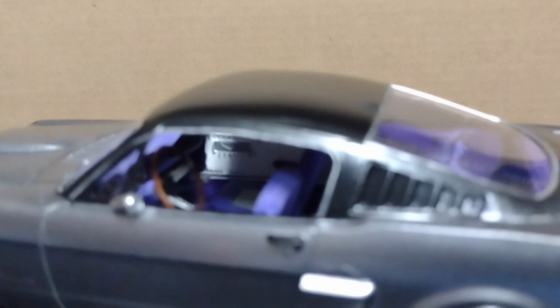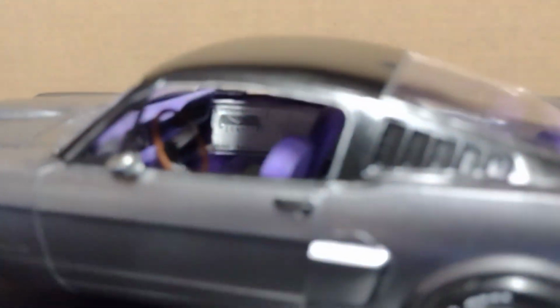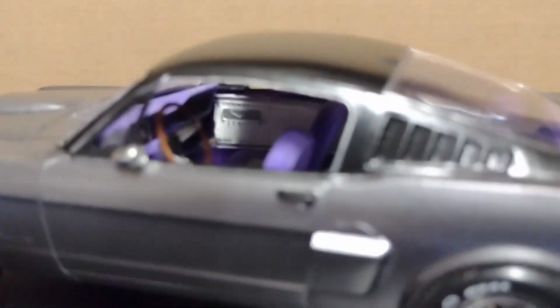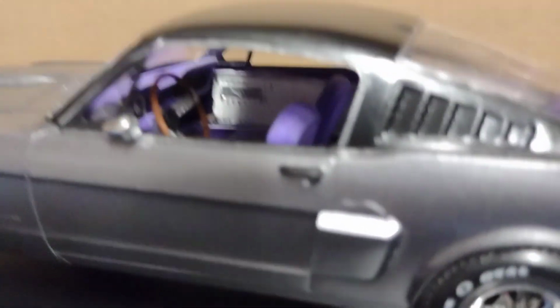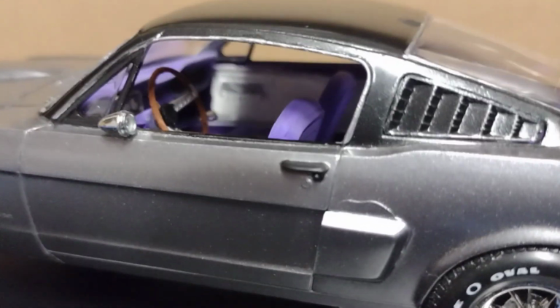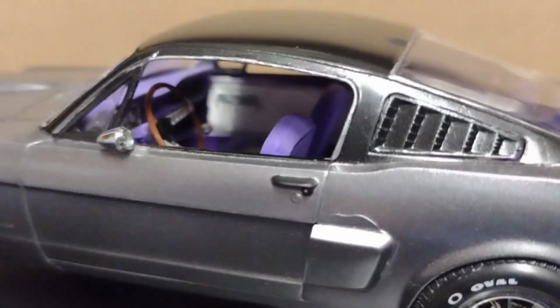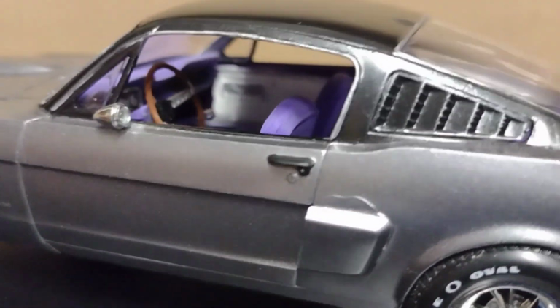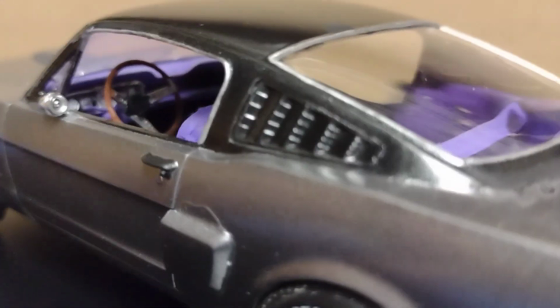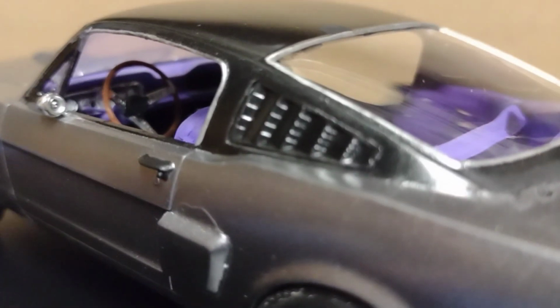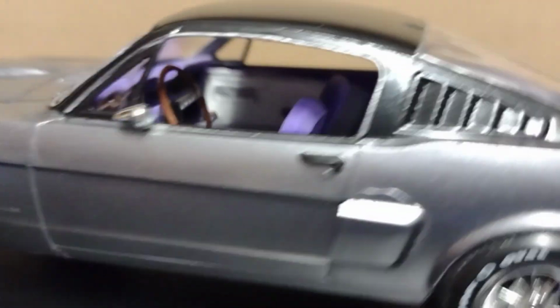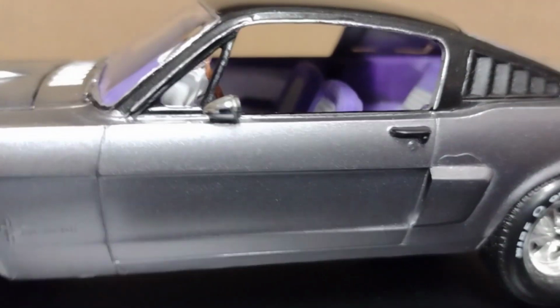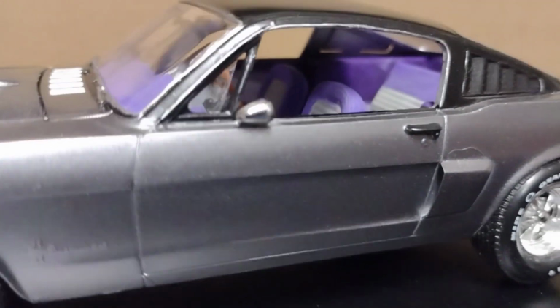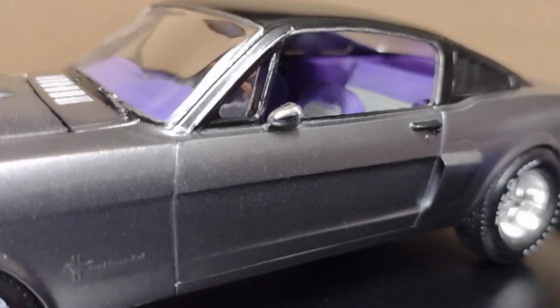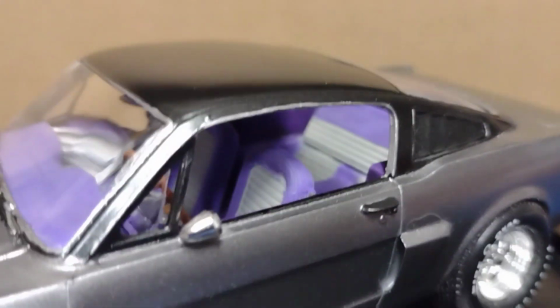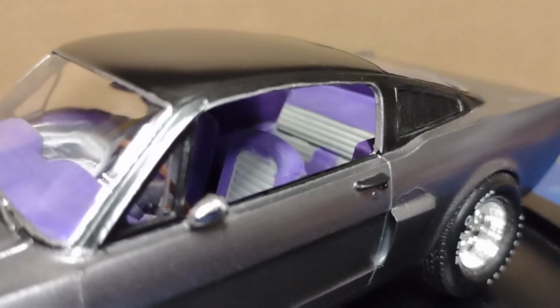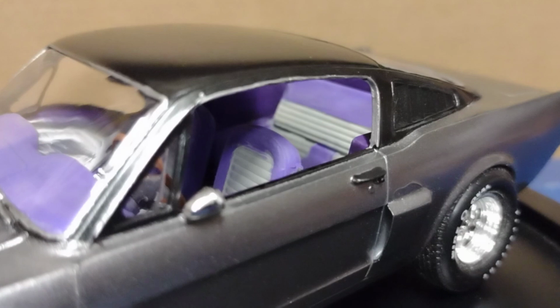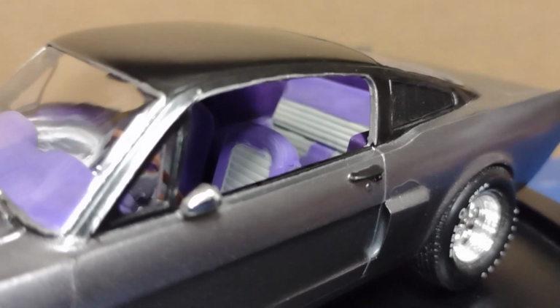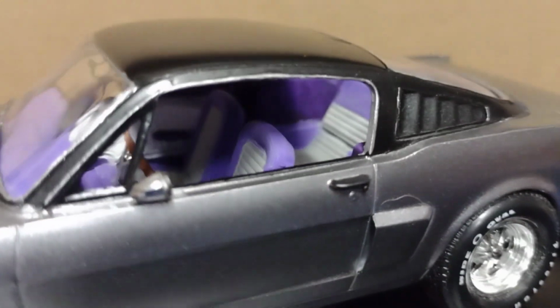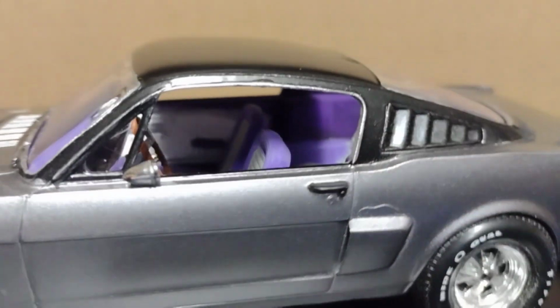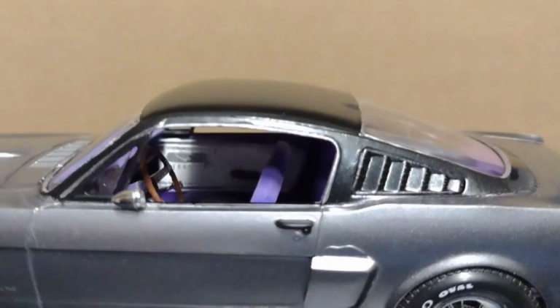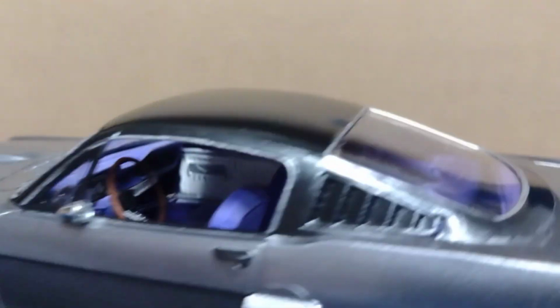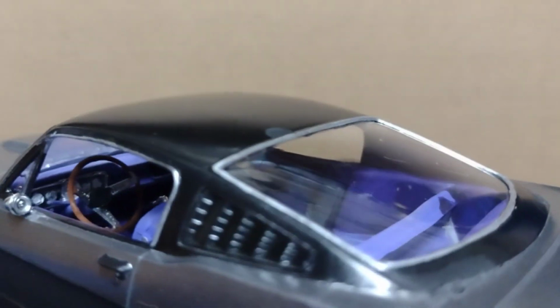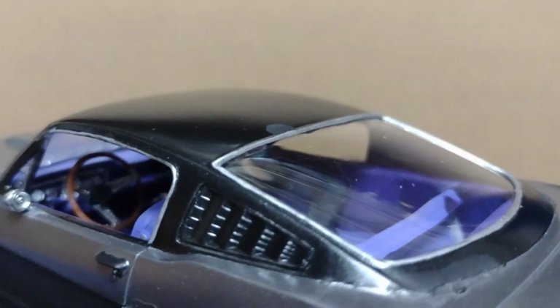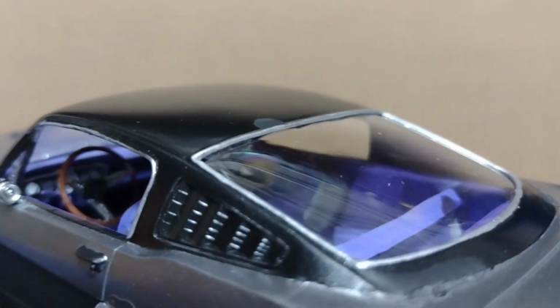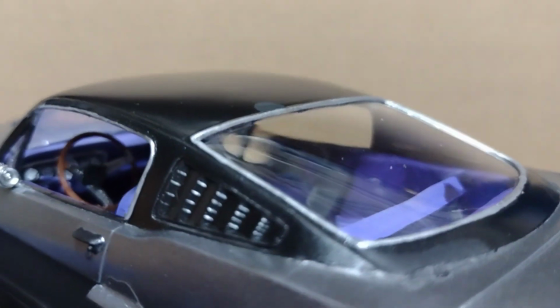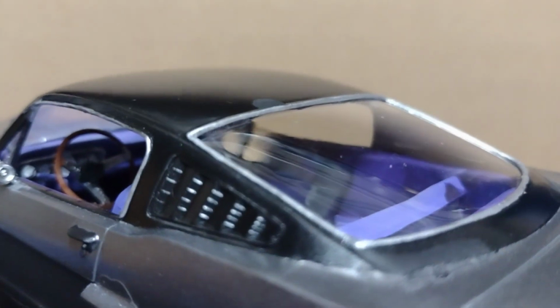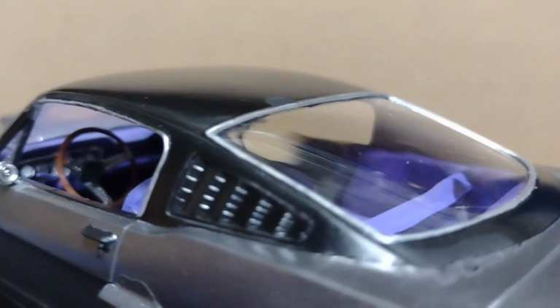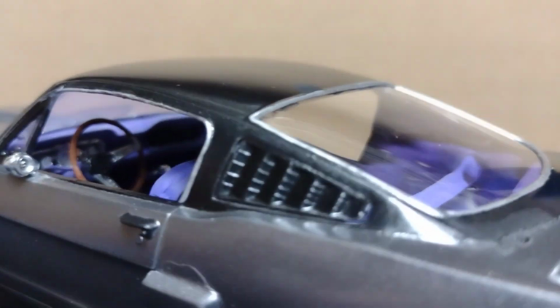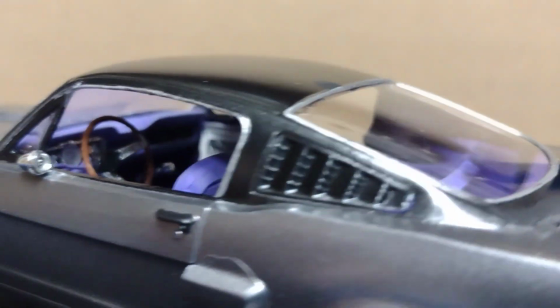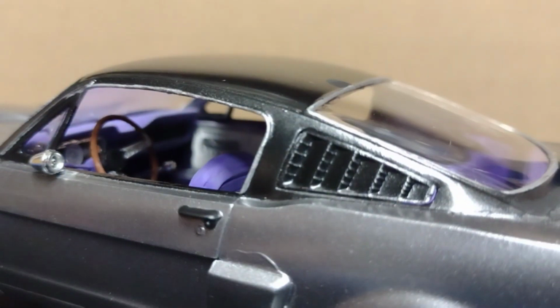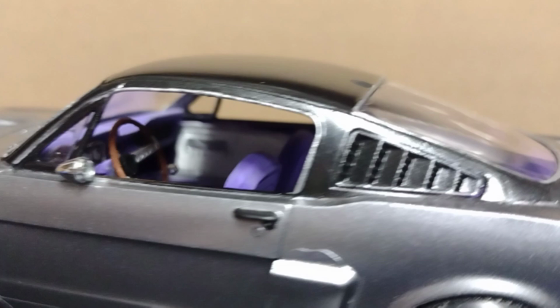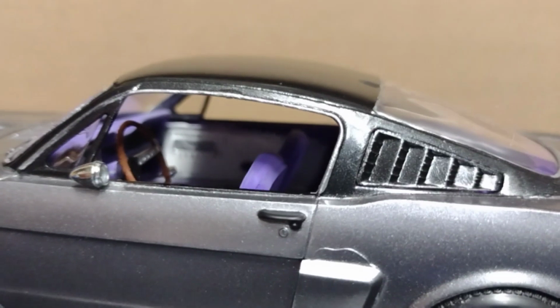Let me show you the interior here. If you notice, the interior is purple and gray — get a look at that! I did that just because it was something different. I don't have any purple interior cars, so I thought that would be kind of cool.